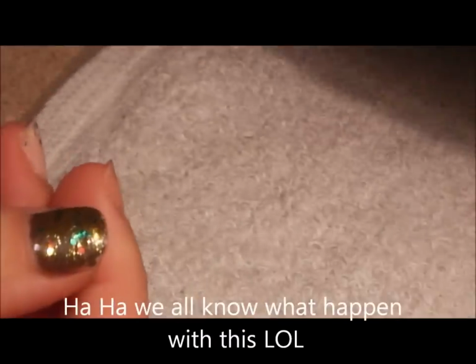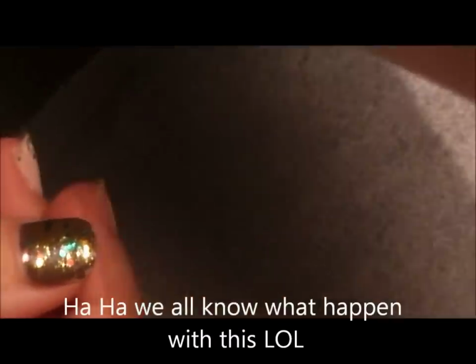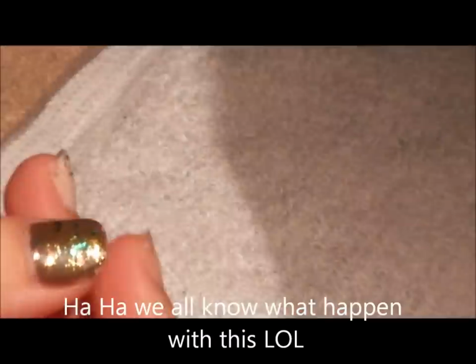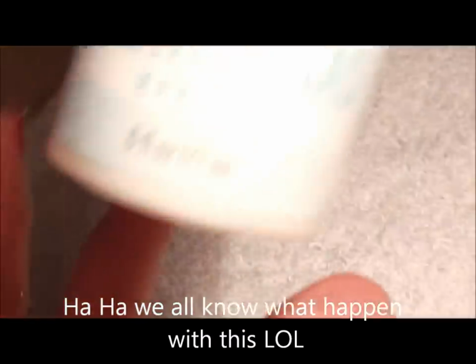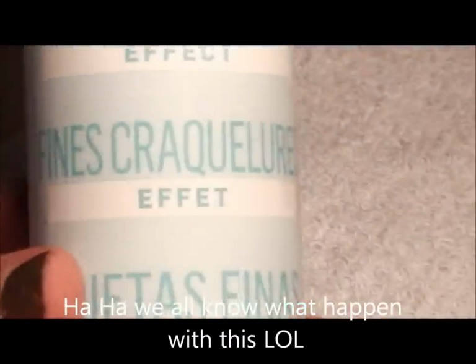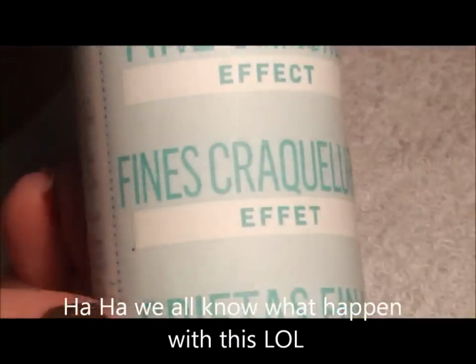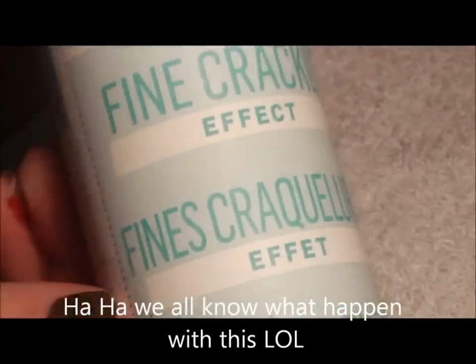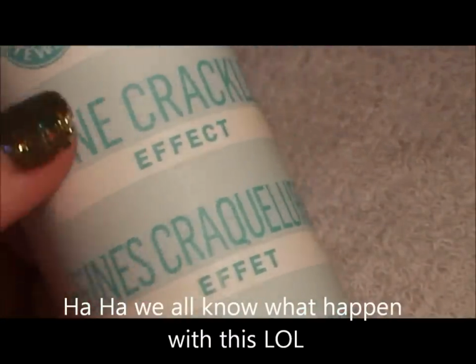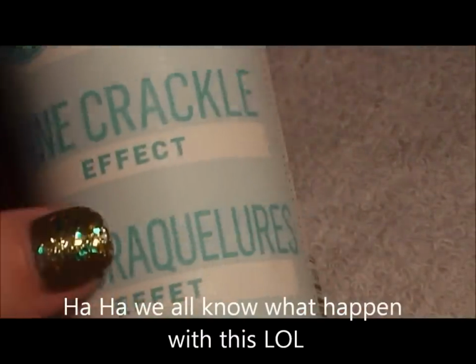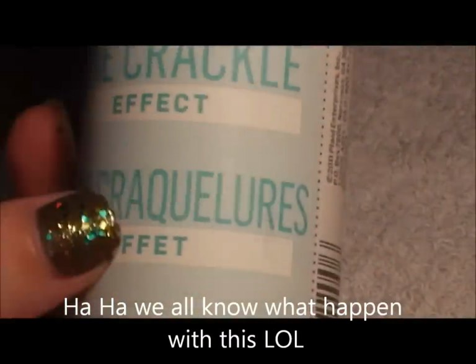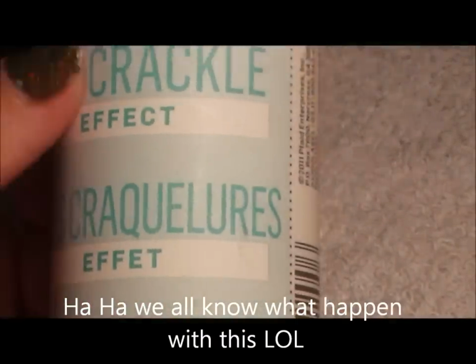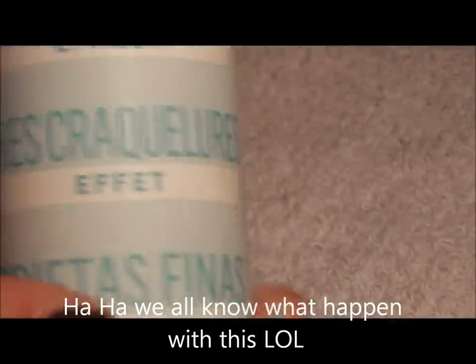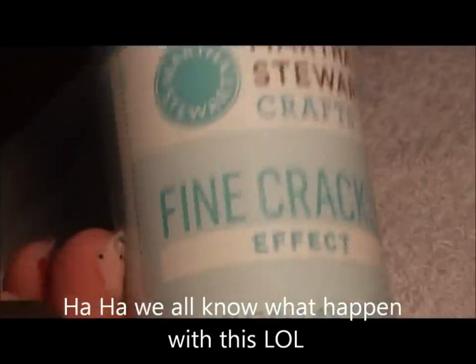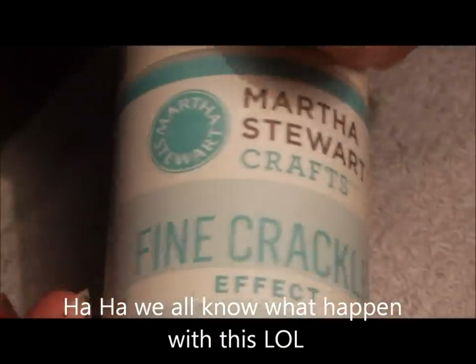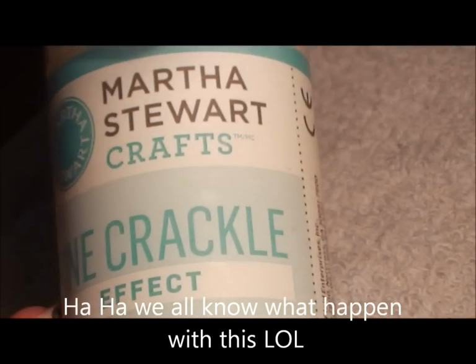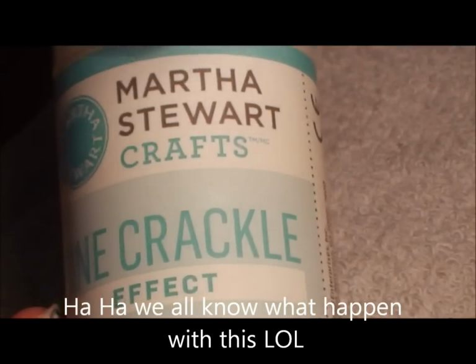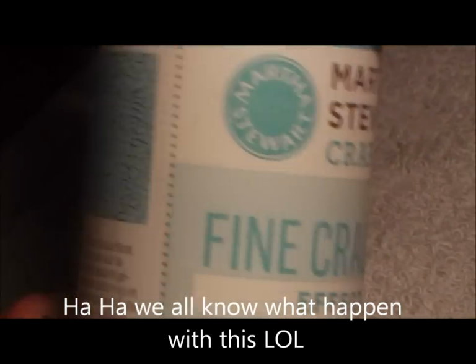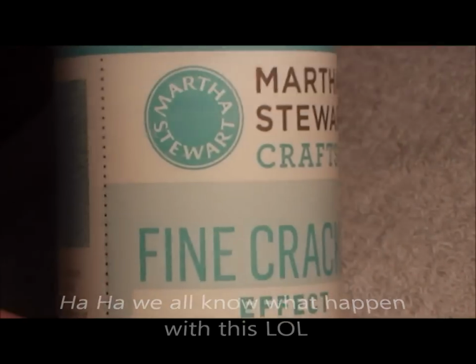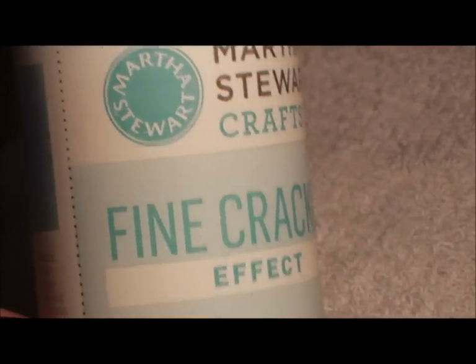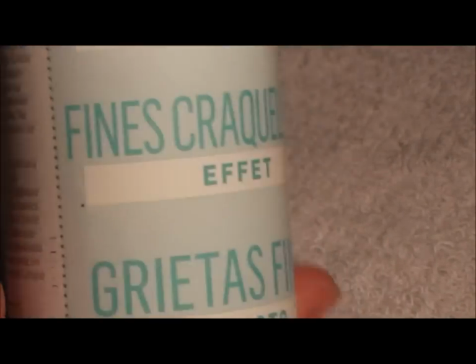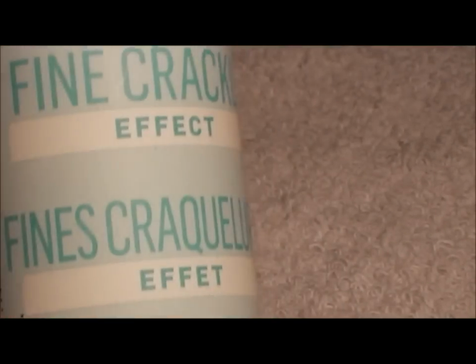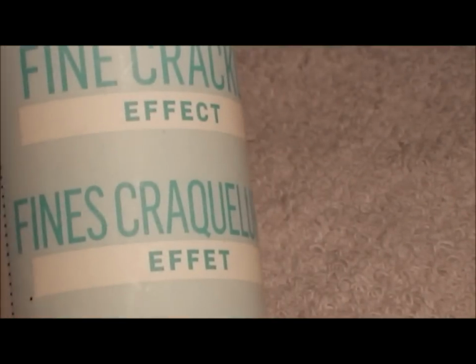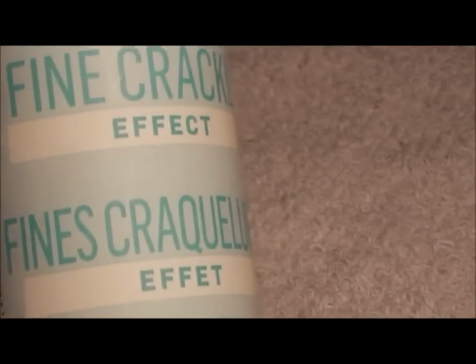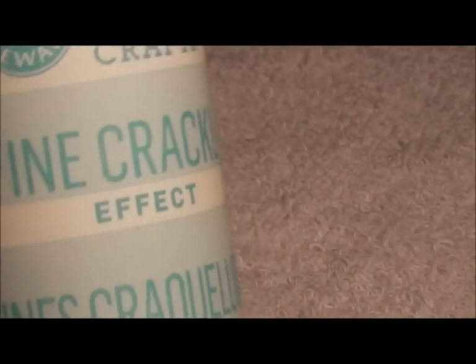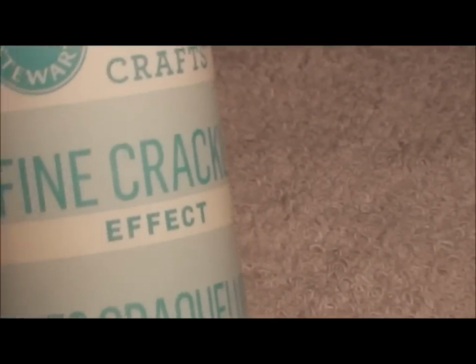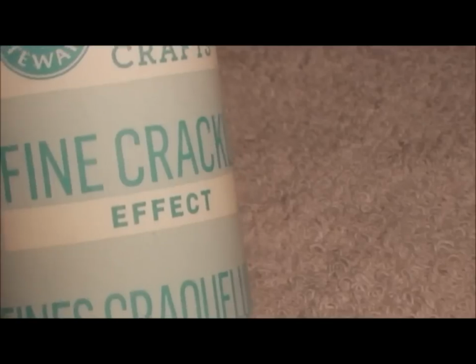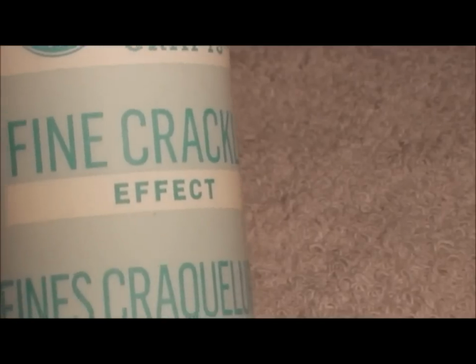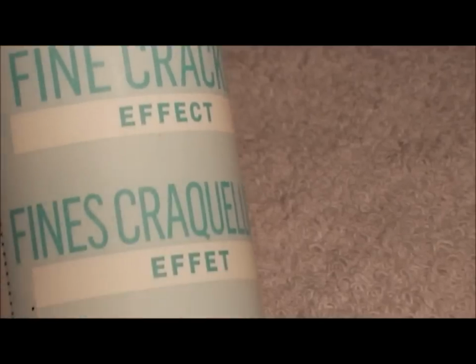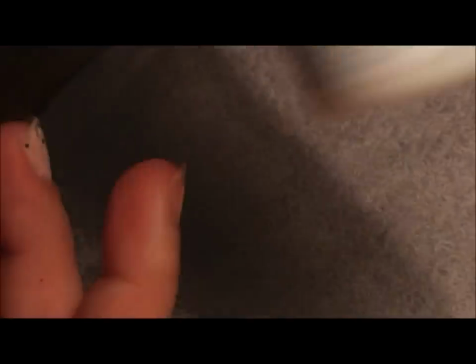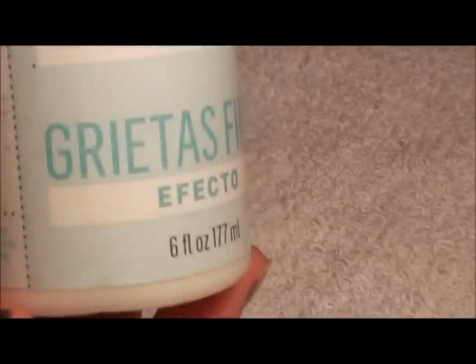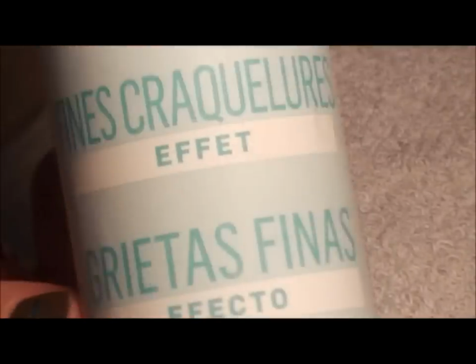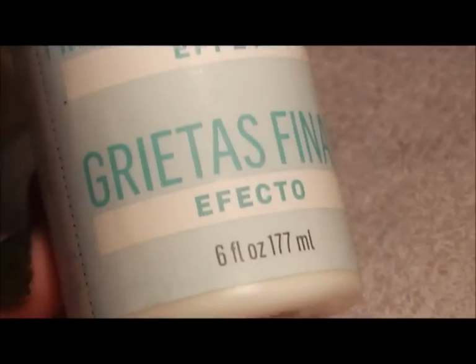Then I found 'Fine Crackle Effects' from Martha Stewart. I had a 20% off coupon — this one I think originally is $5.99 and then 20% off.